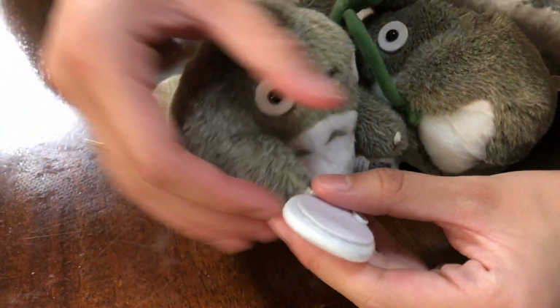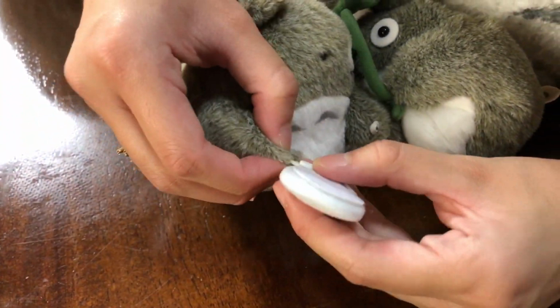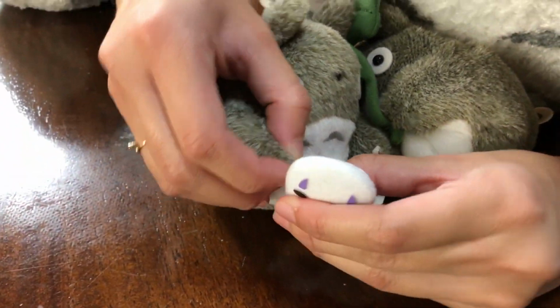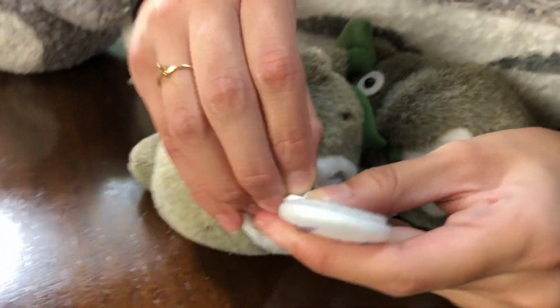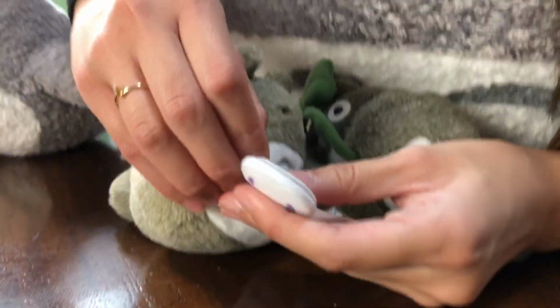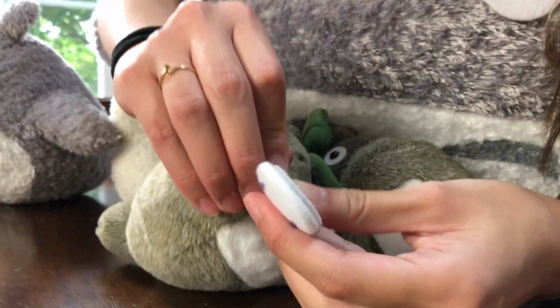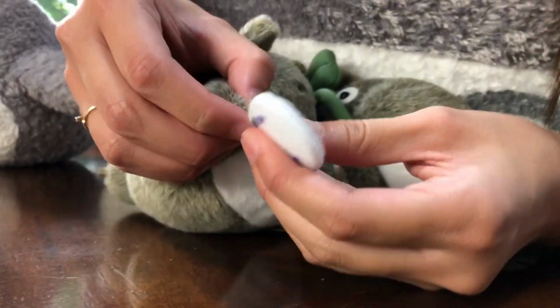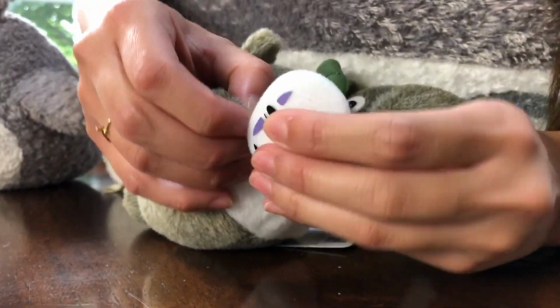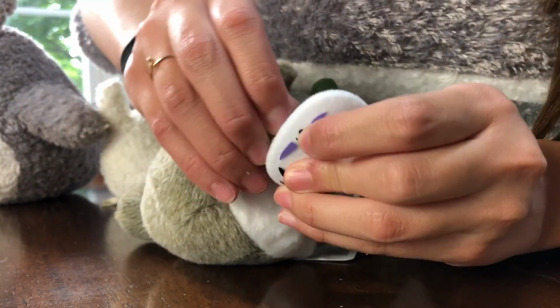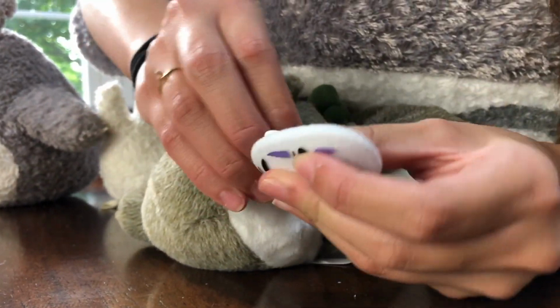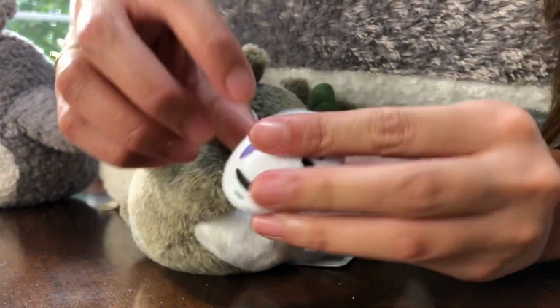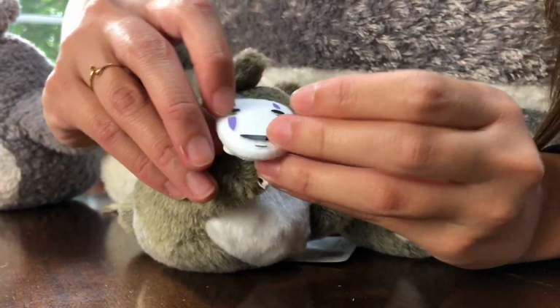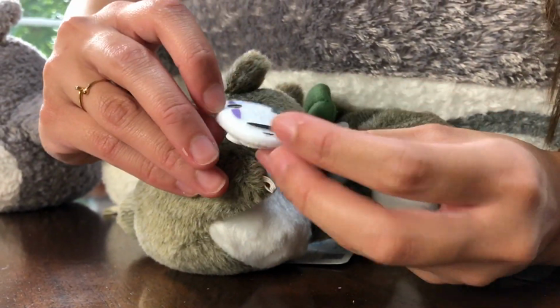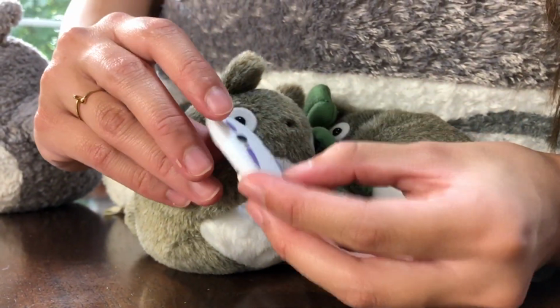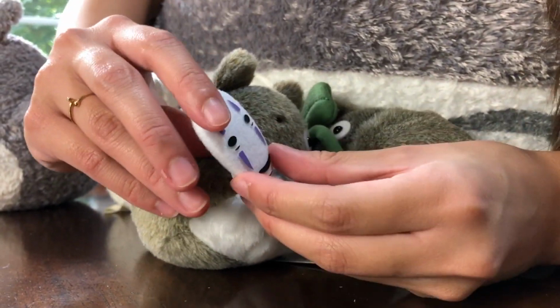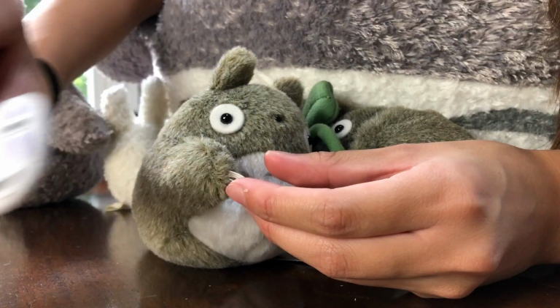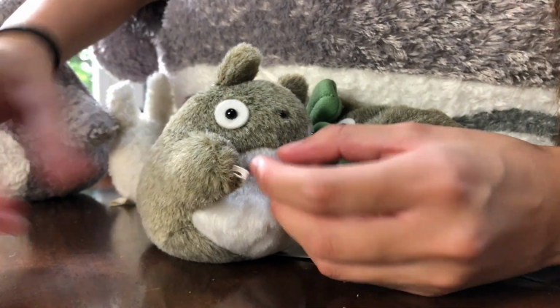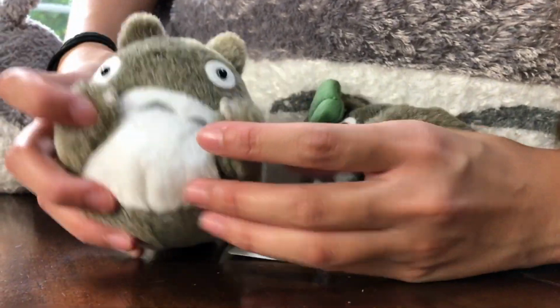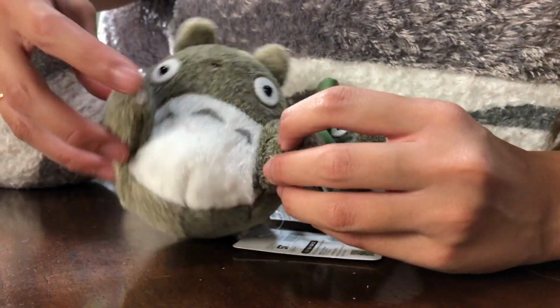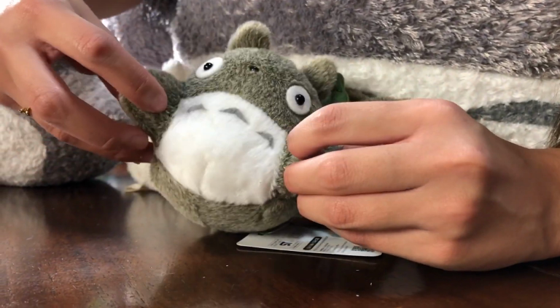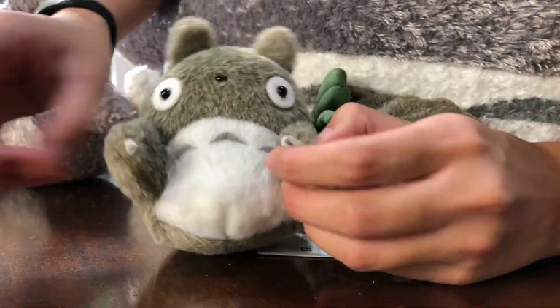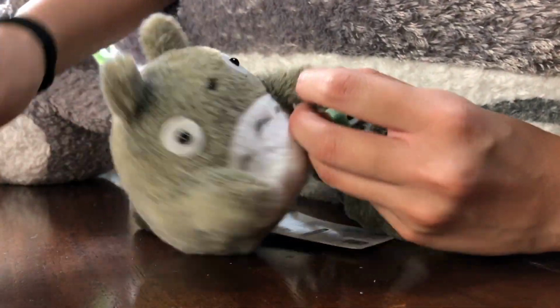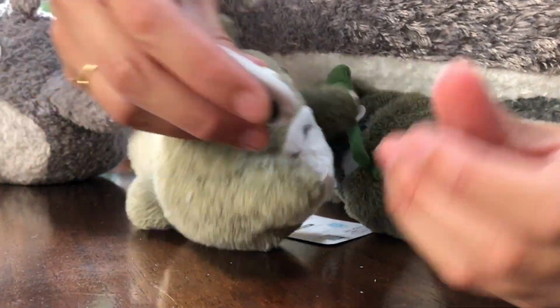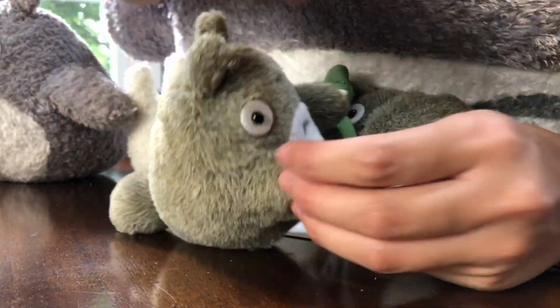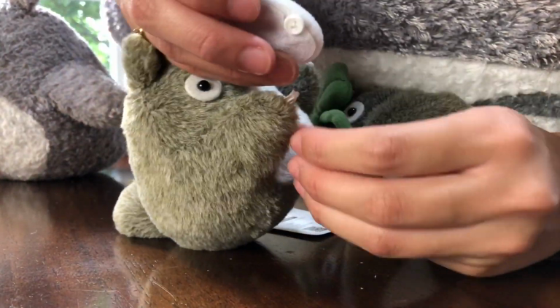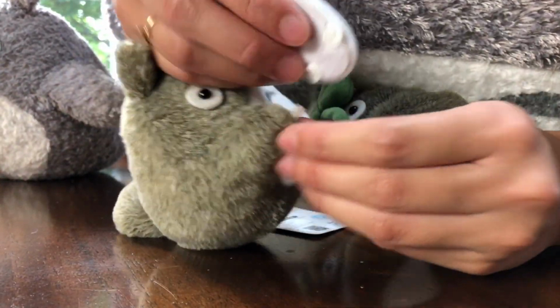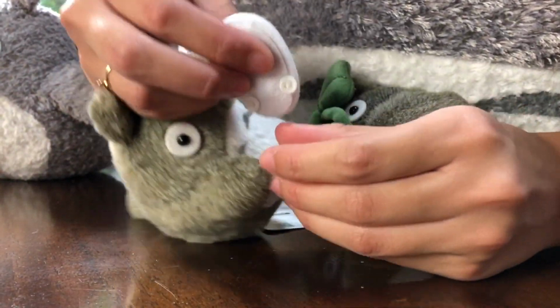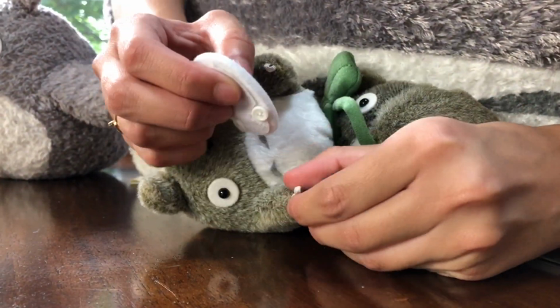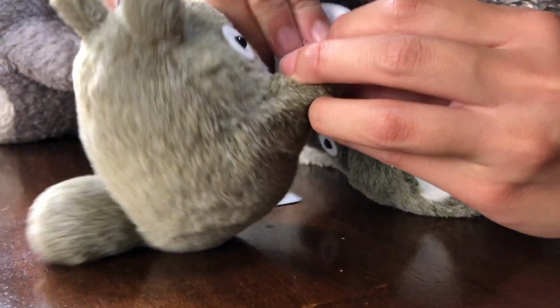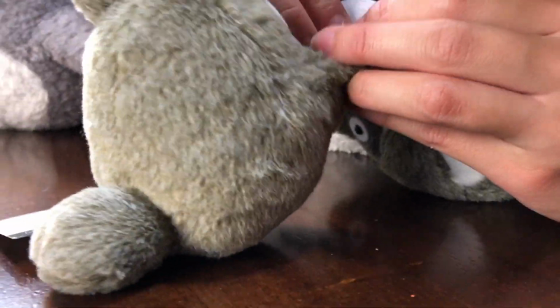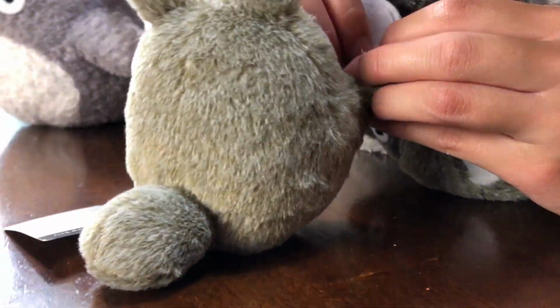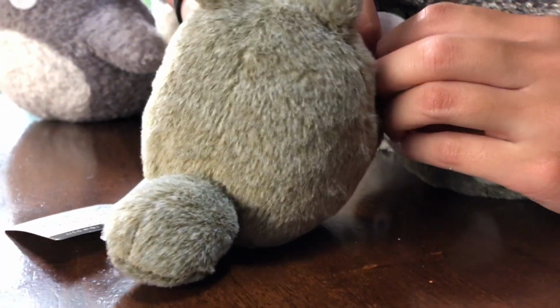Let's see if I can take the face off on this one. I'm probably going to keep it off. That's how it's supposed to be — it's a big tail. I know.